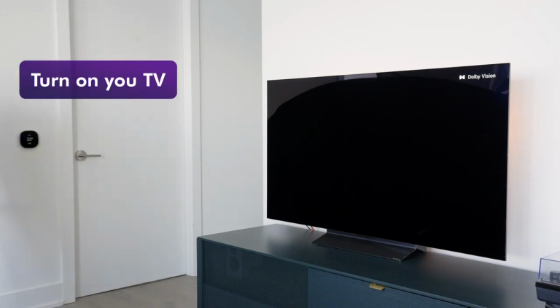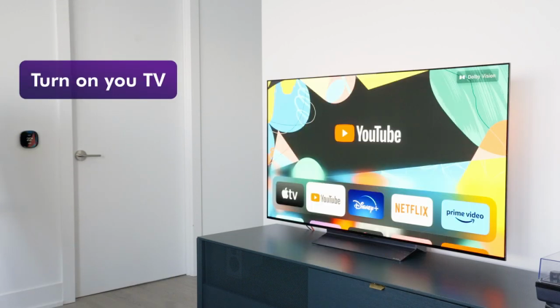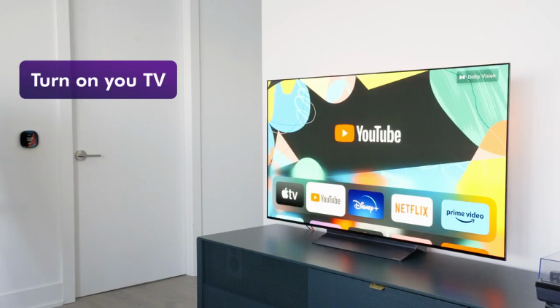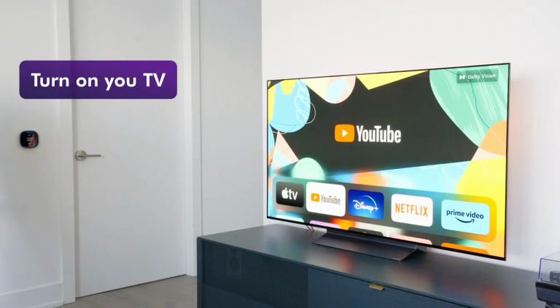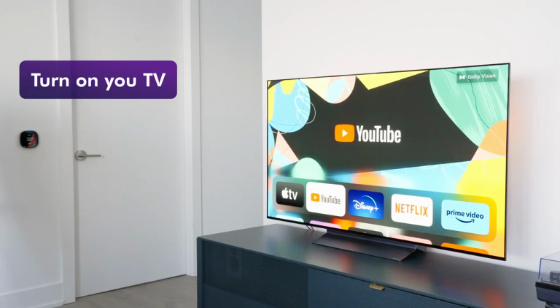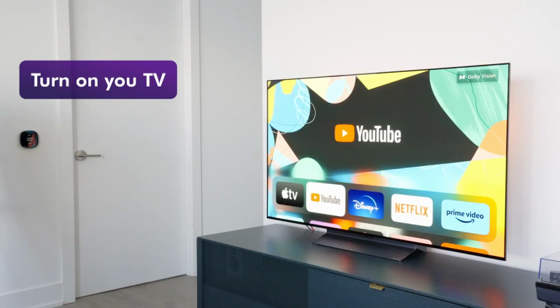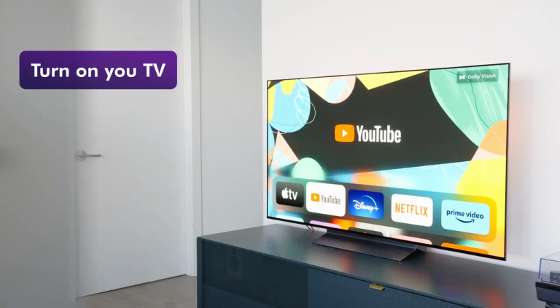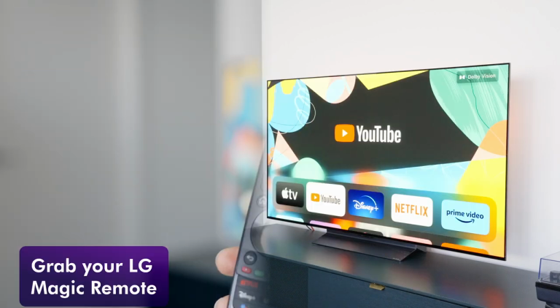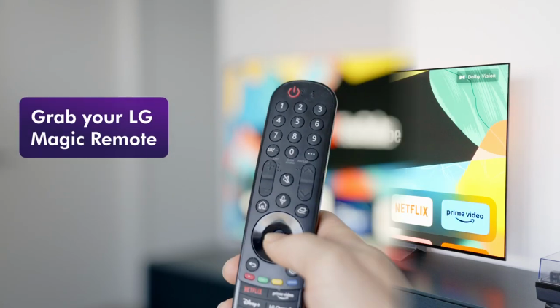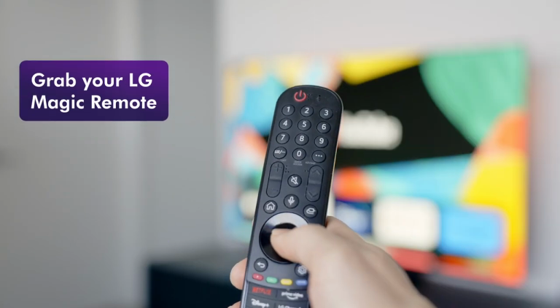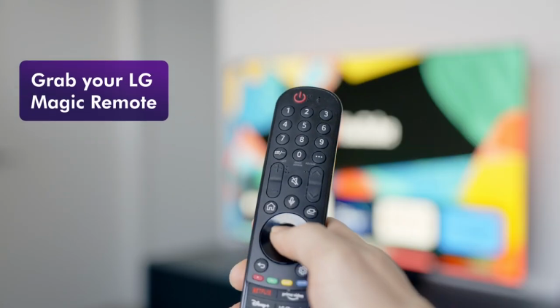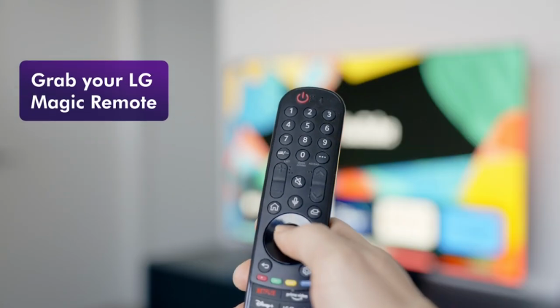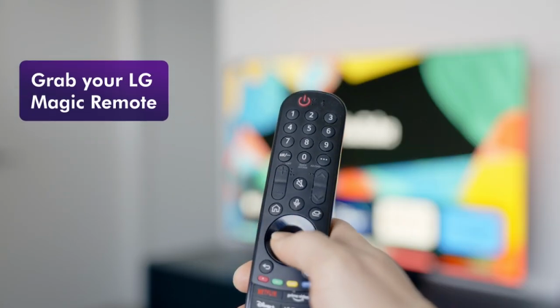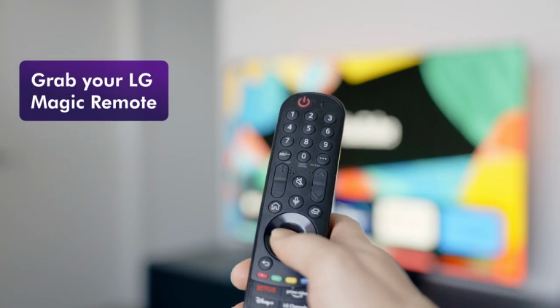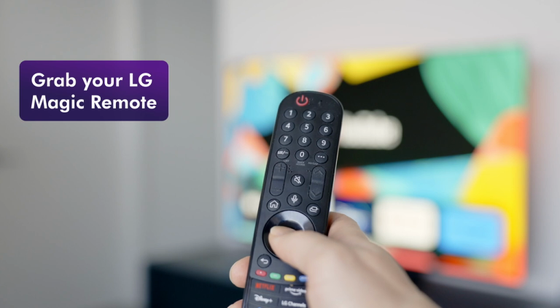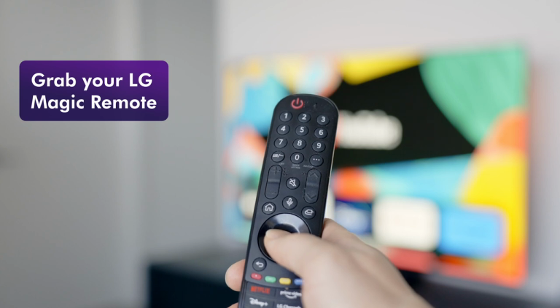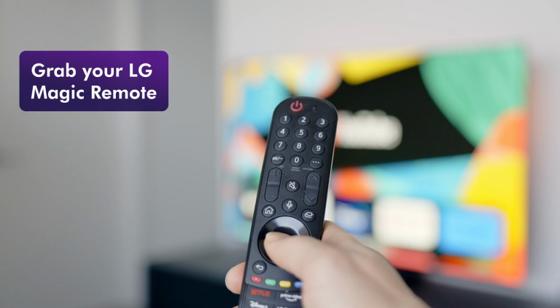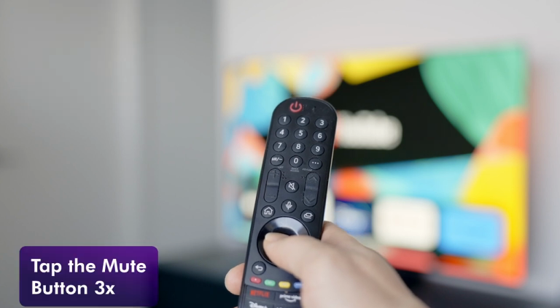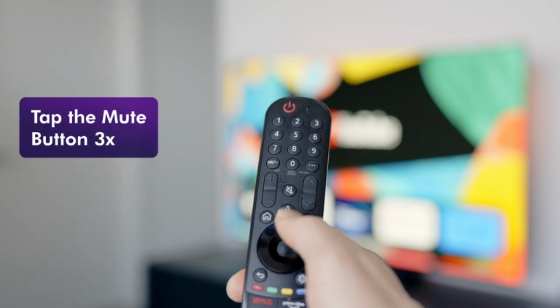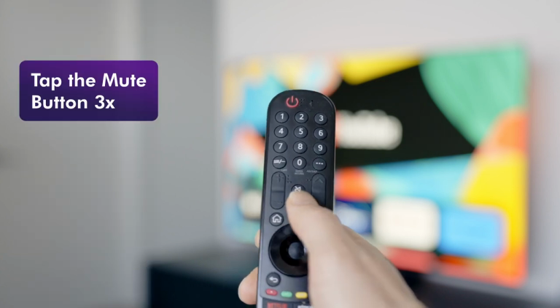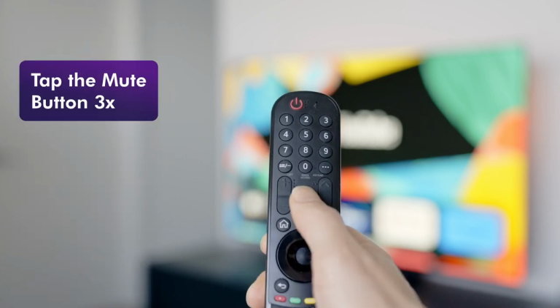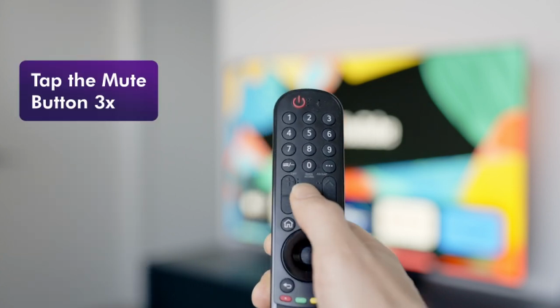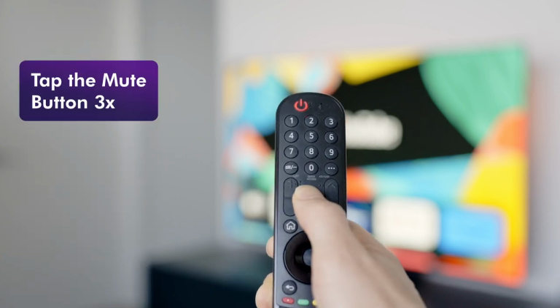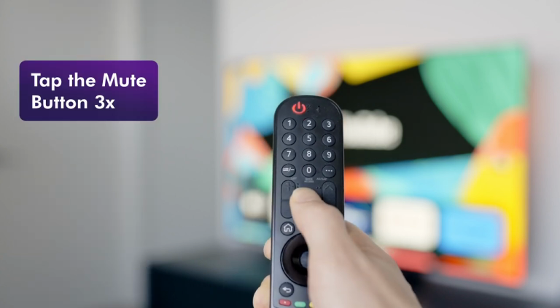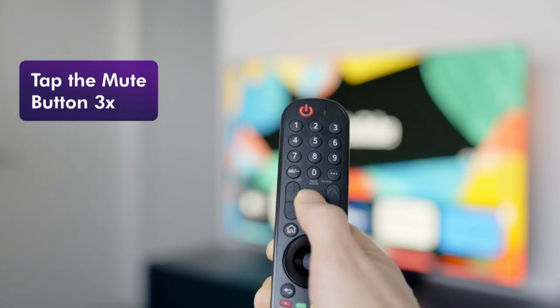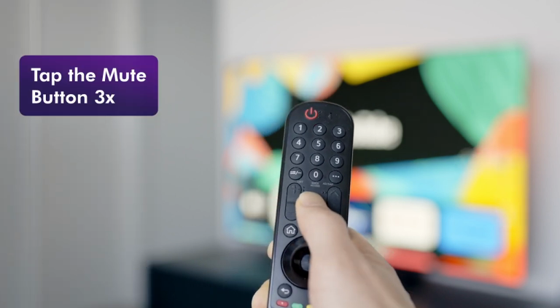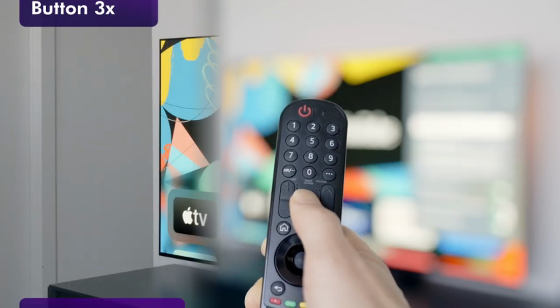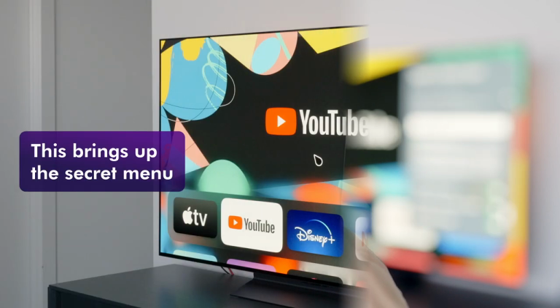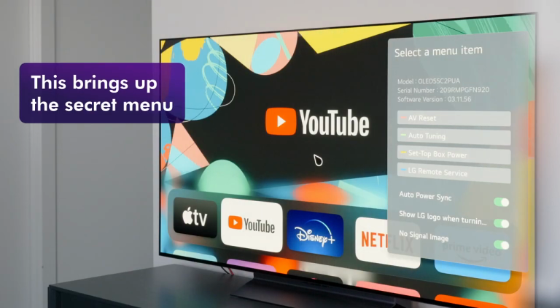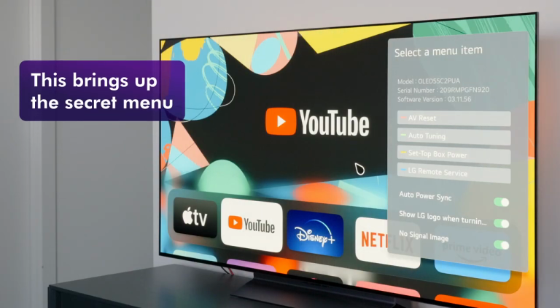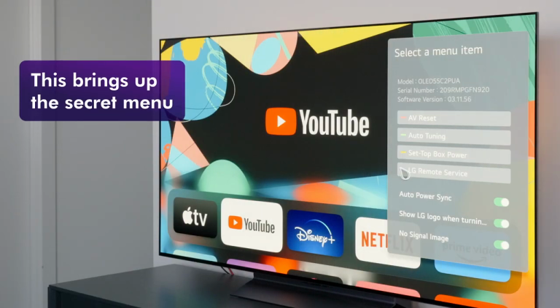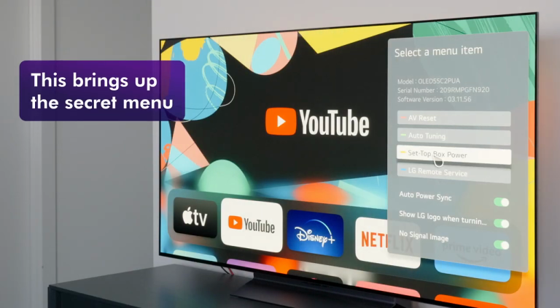First, turn on your TV. Grab your LG Magic Remote and tap the mute button three times. This will bring up the secret menu.